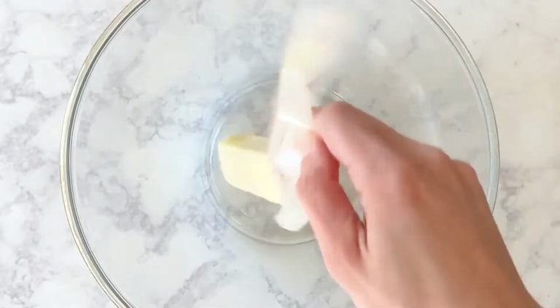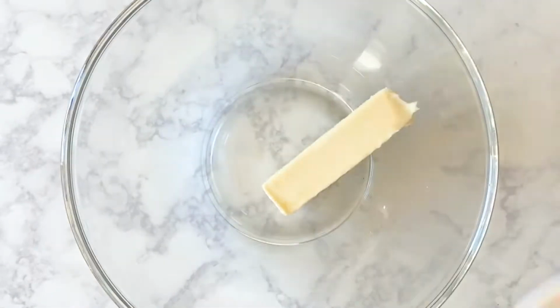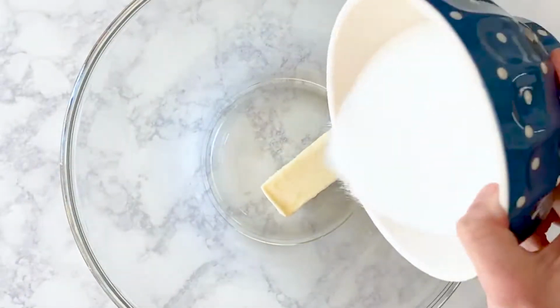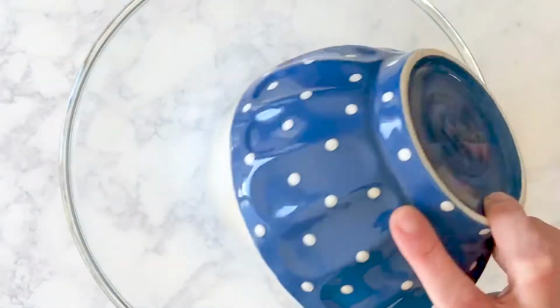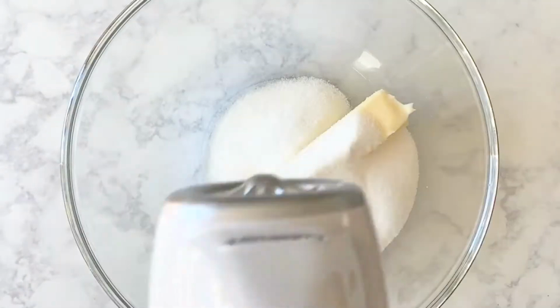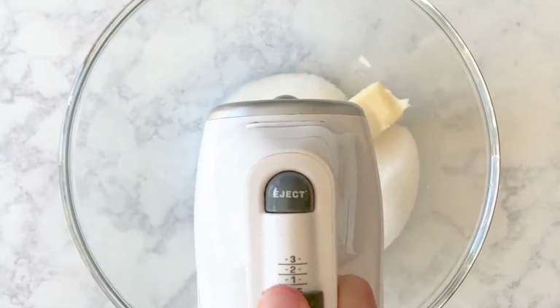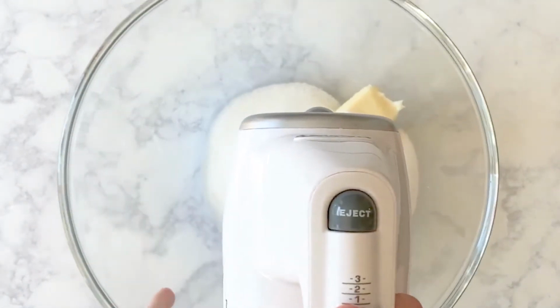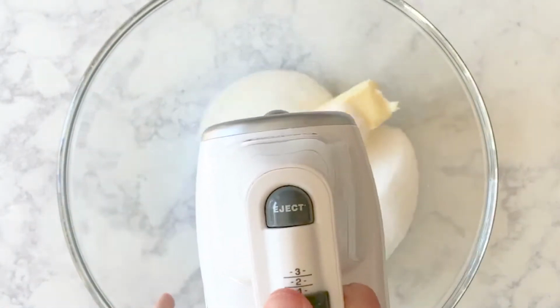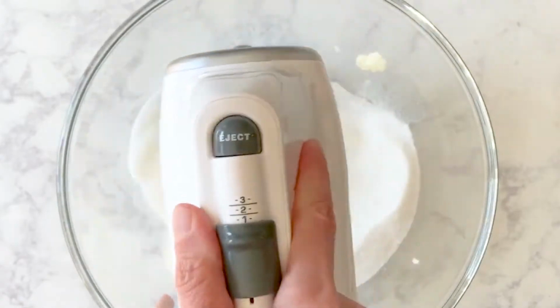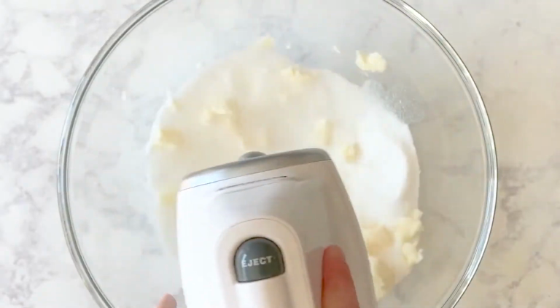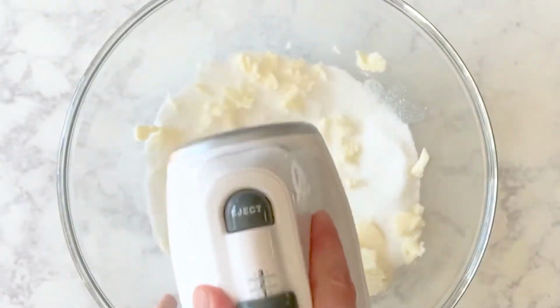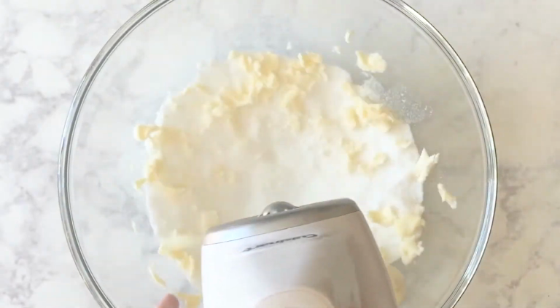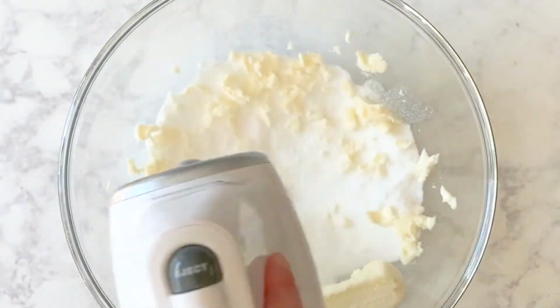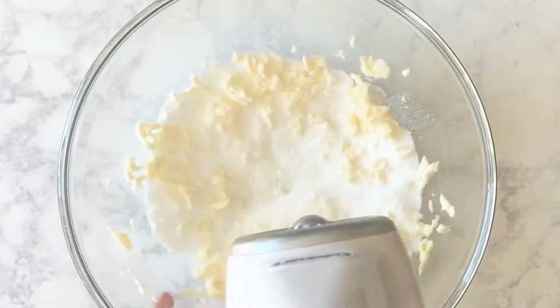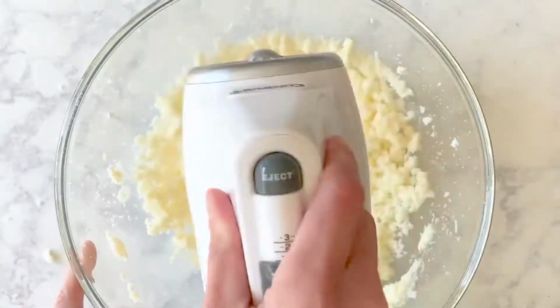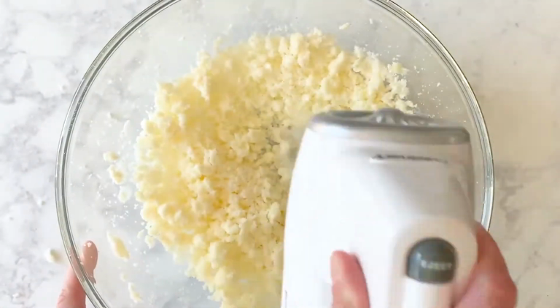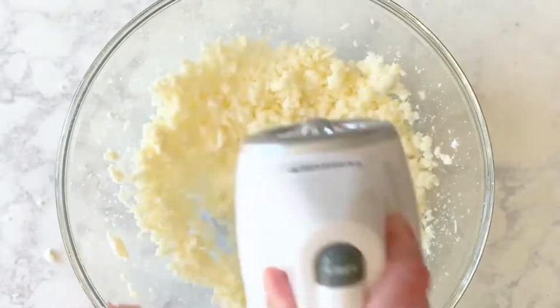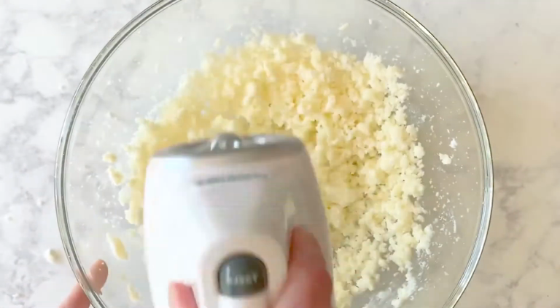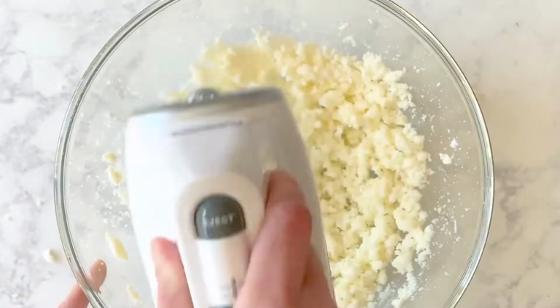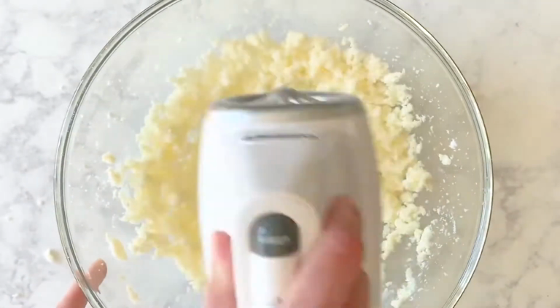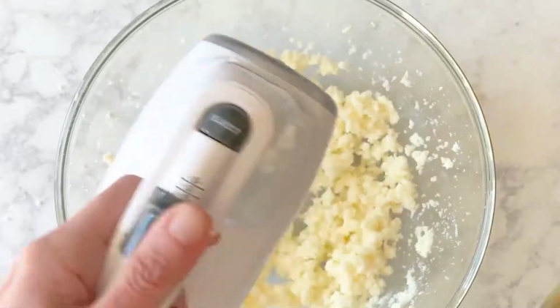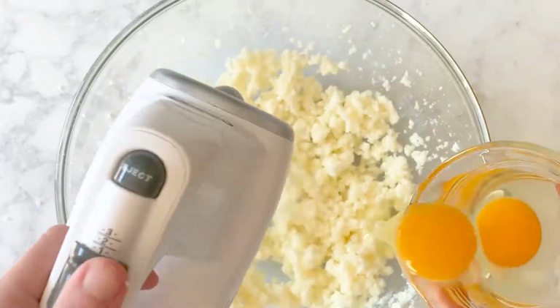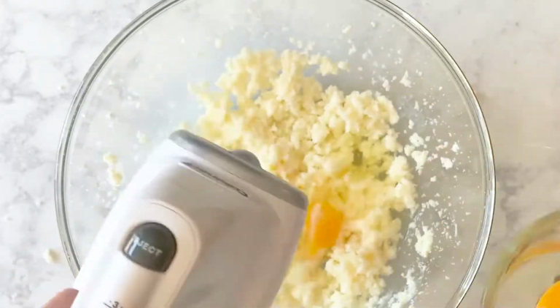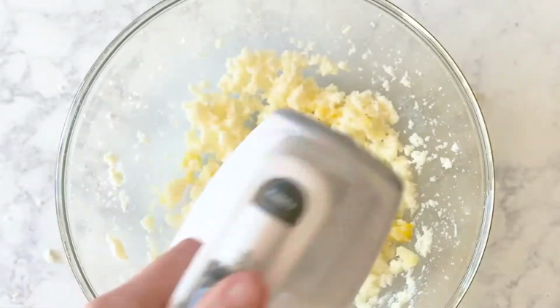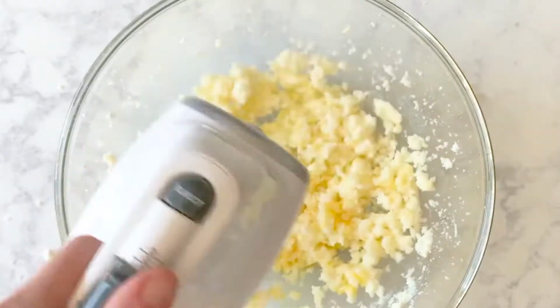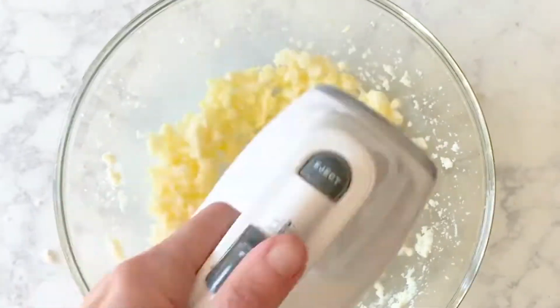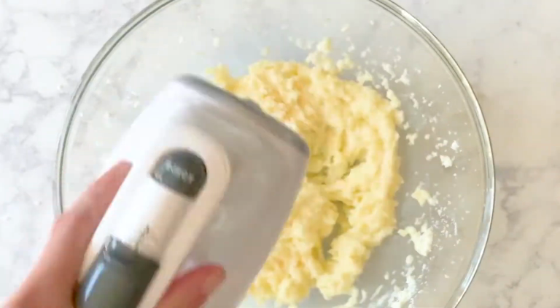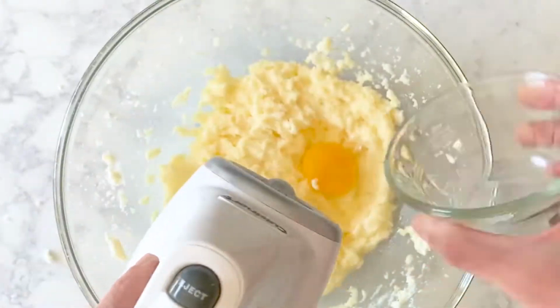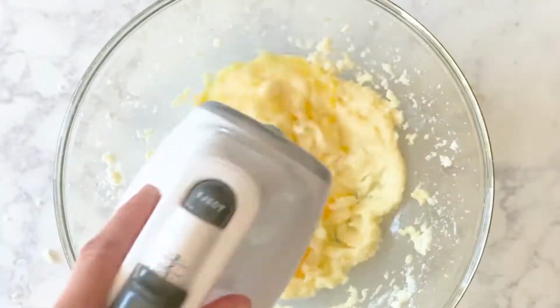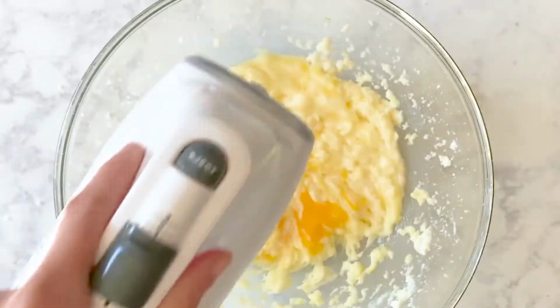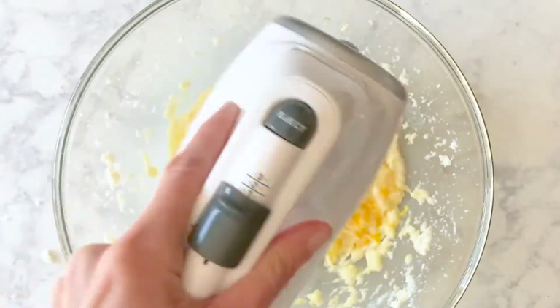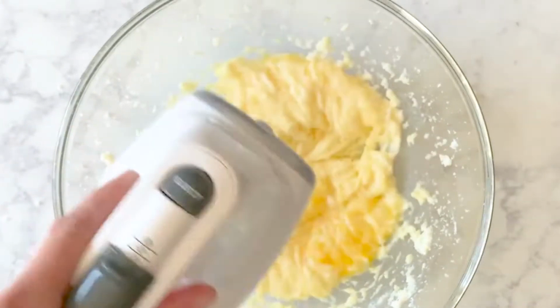In a large bowl or a stand mixer, cream together the butter and sugar until well combined. Add the eggs one at a time, stirring until smooth.